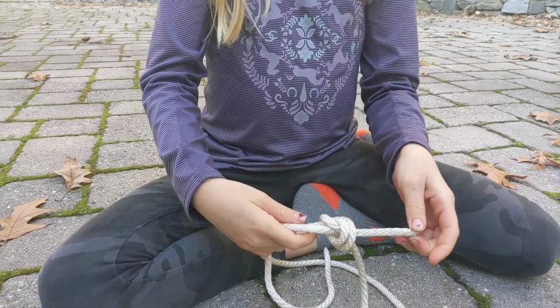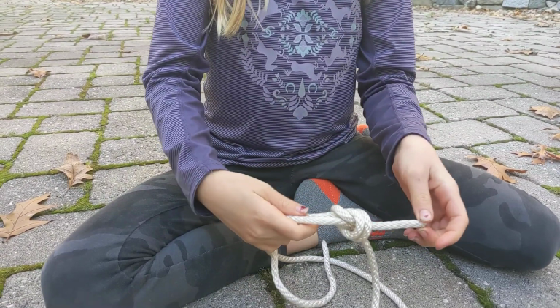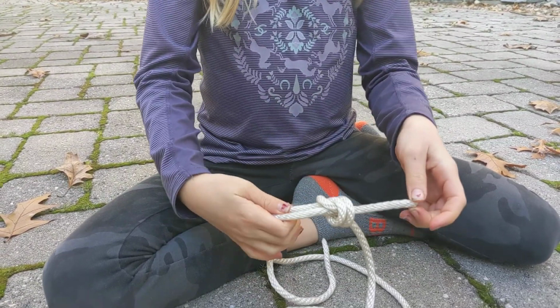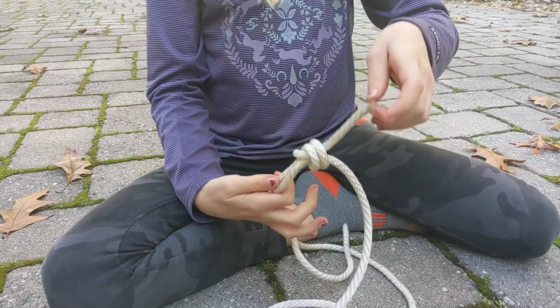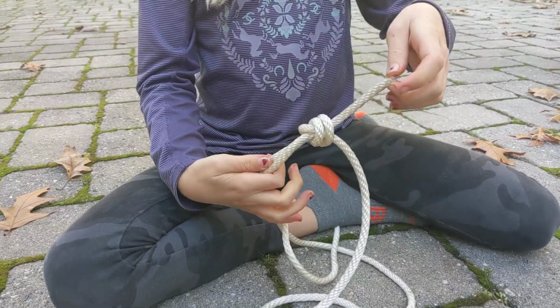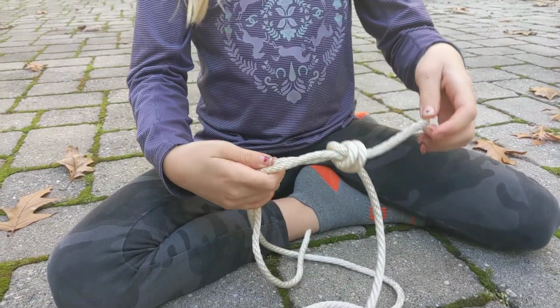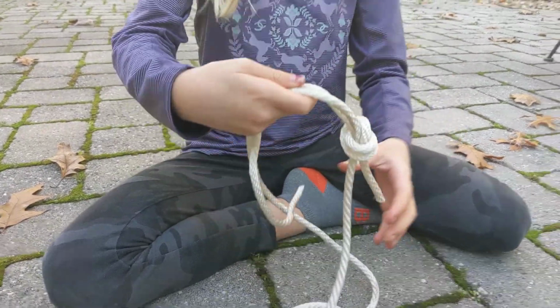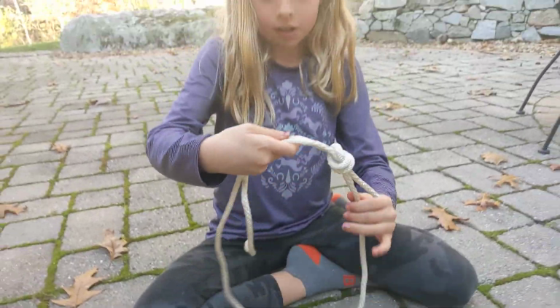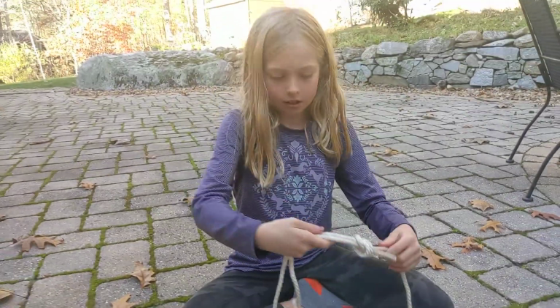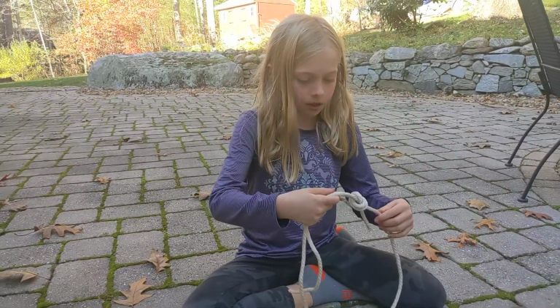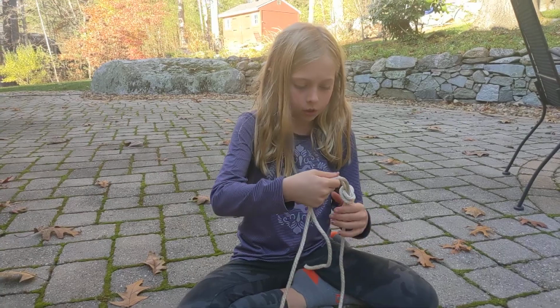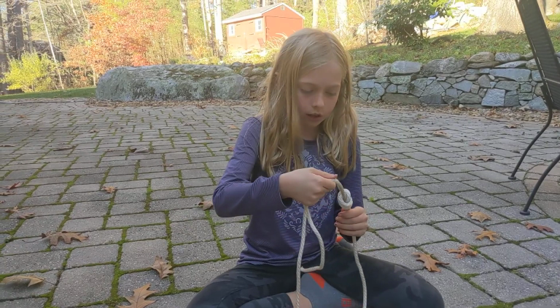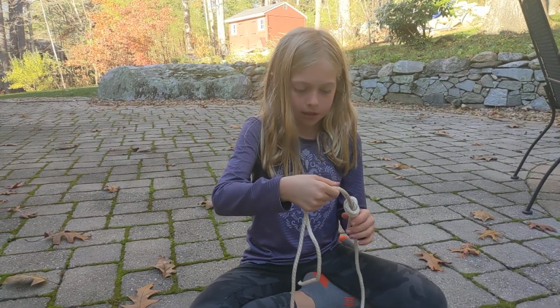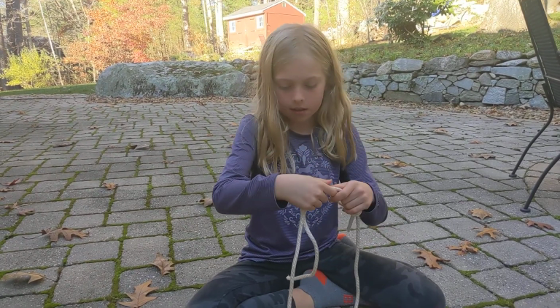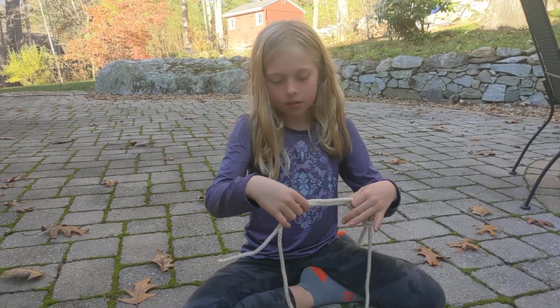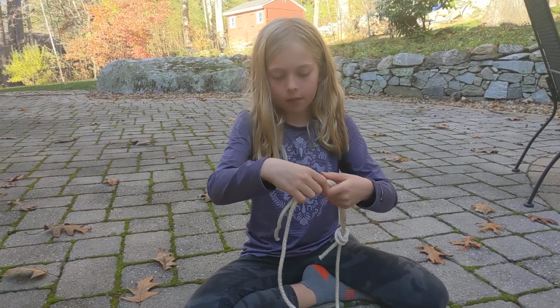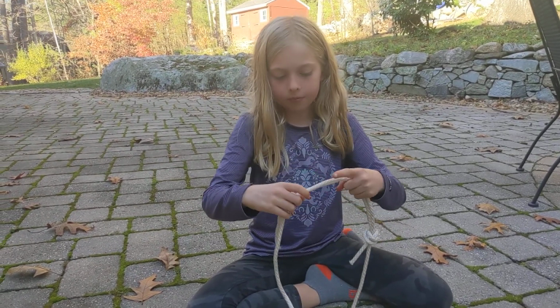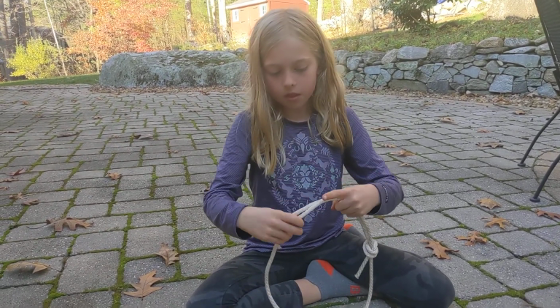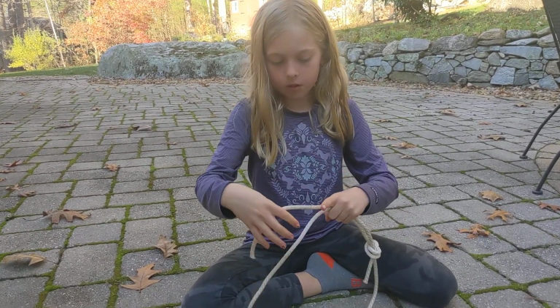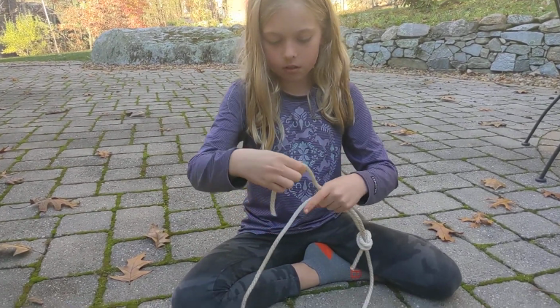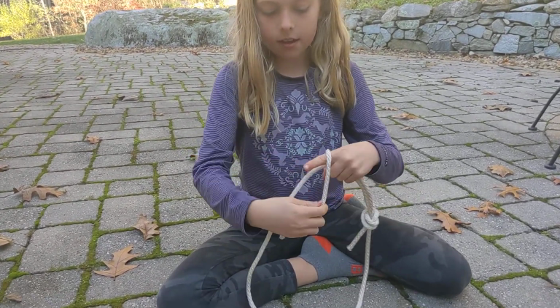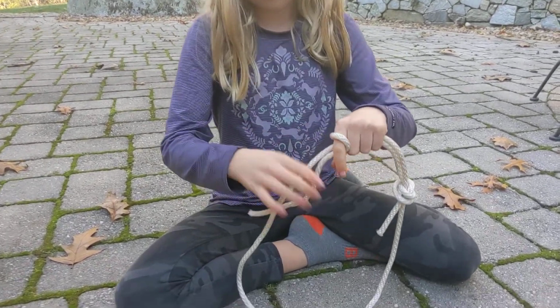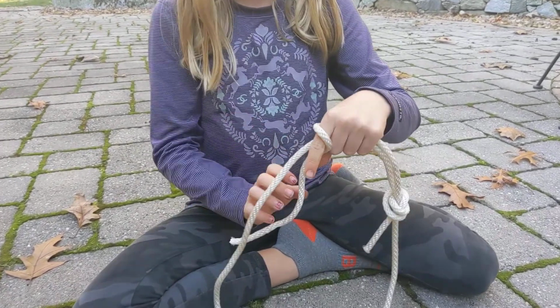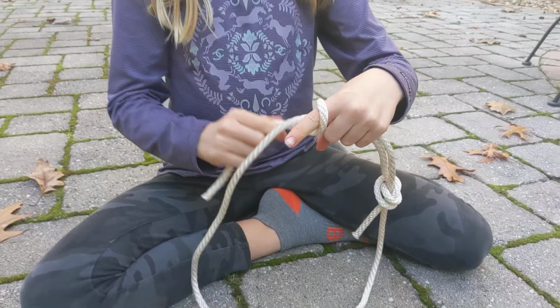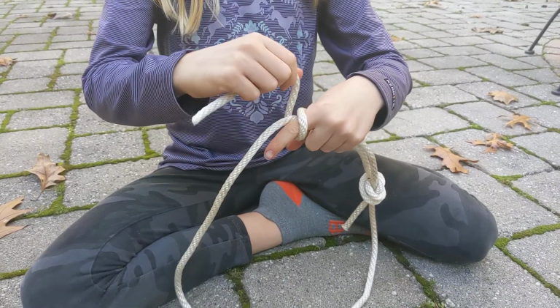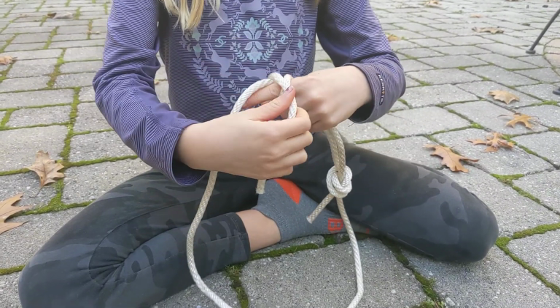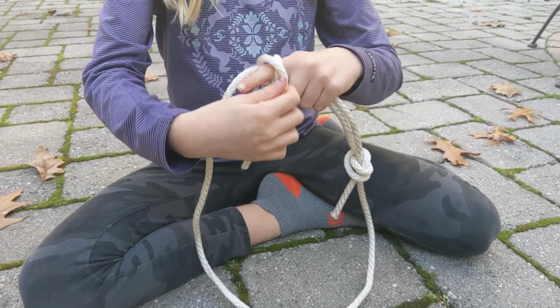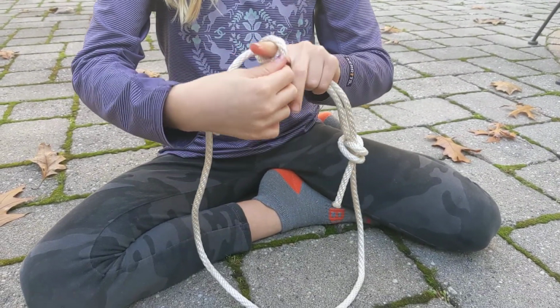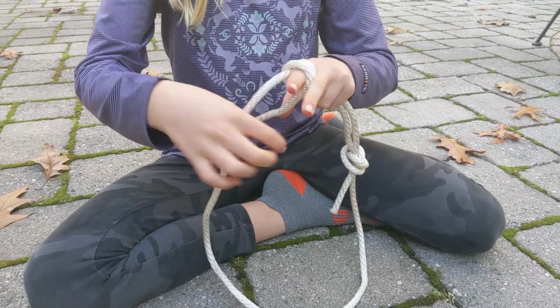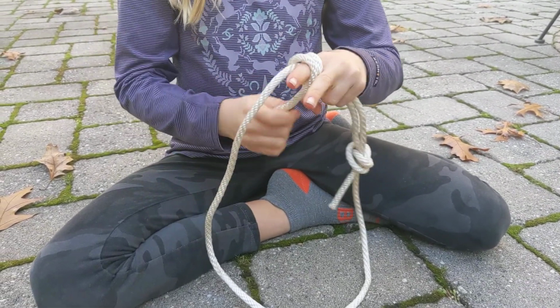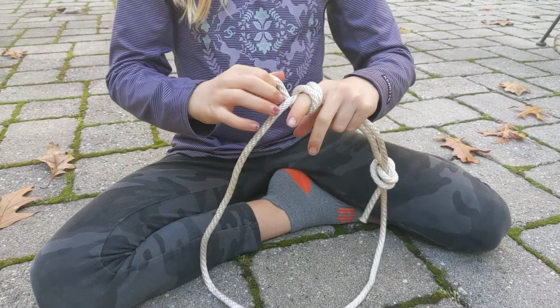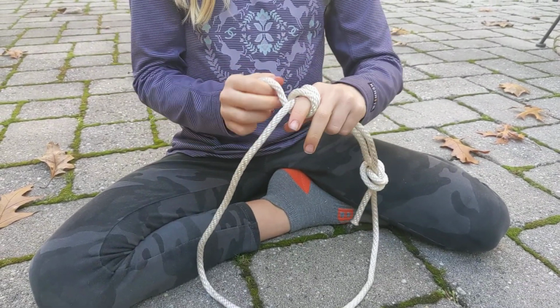Don't pull it too tight because something really cool is going to happen at the end. We're going to do that again on the other side.